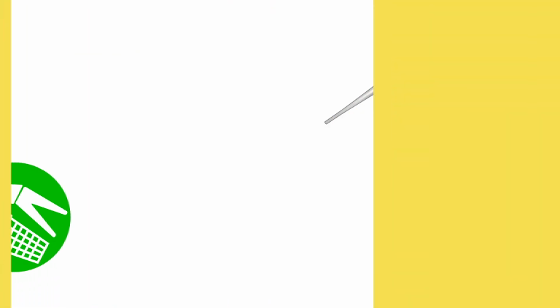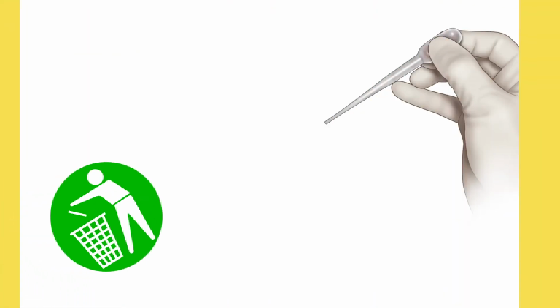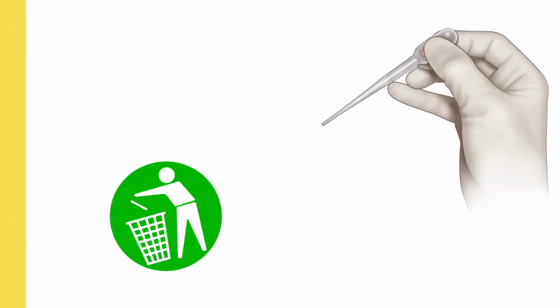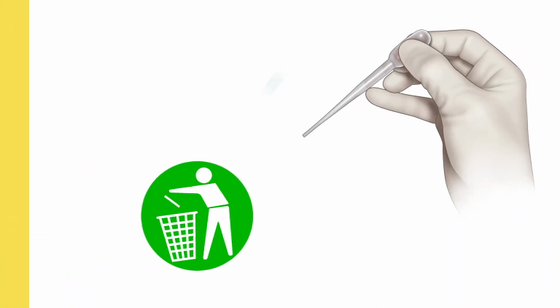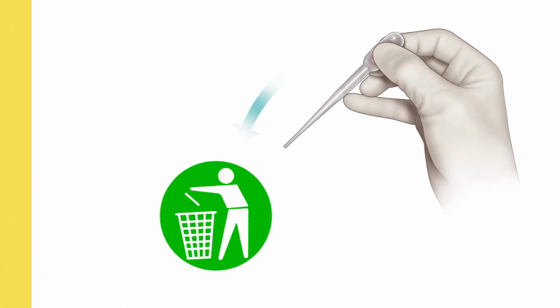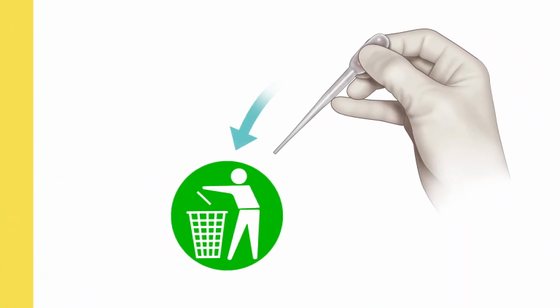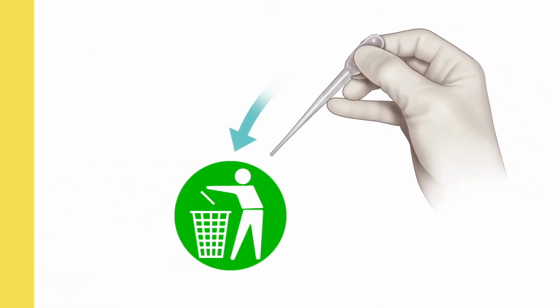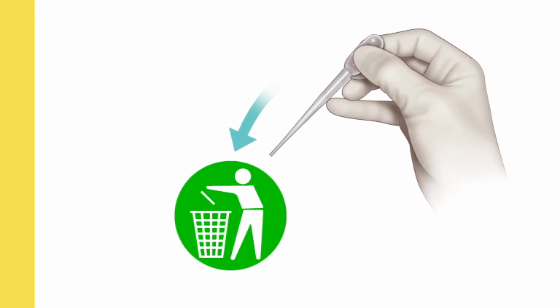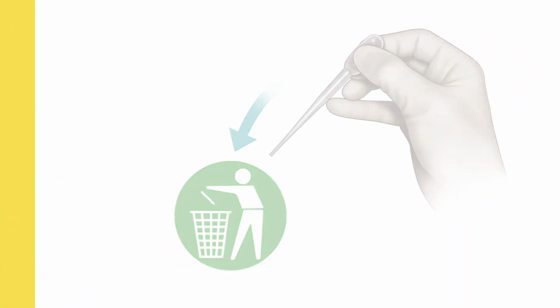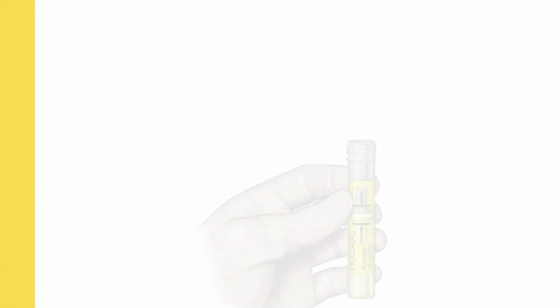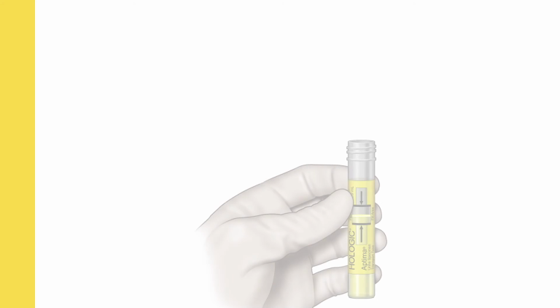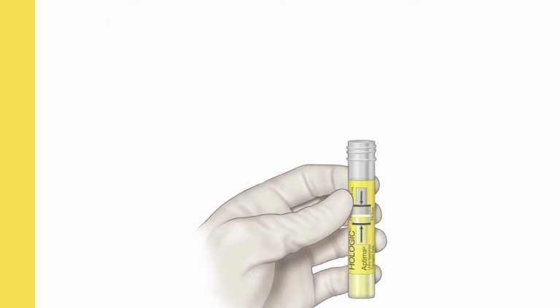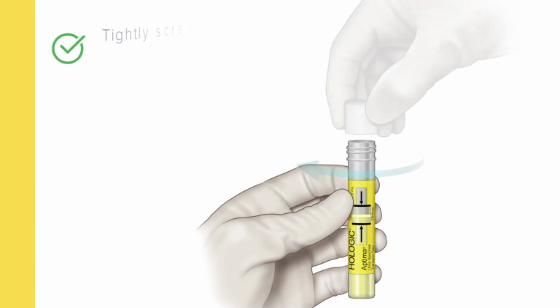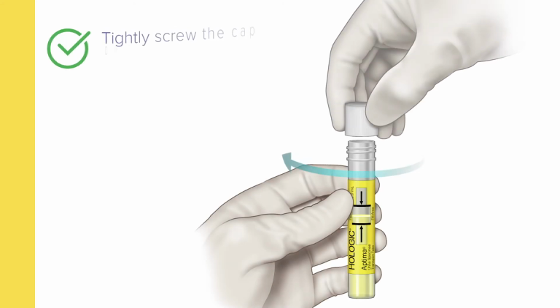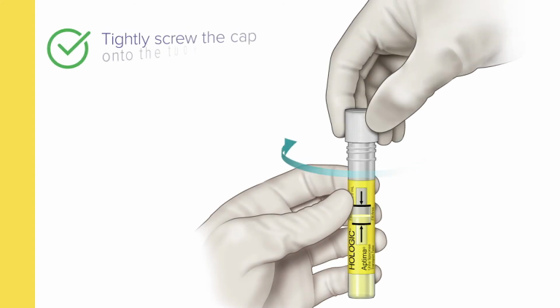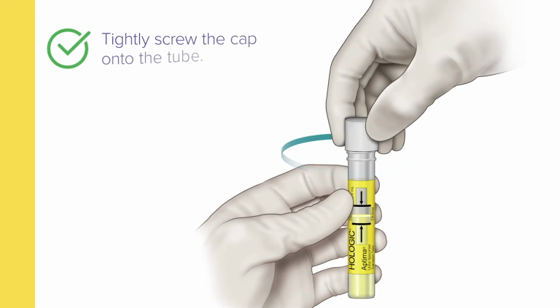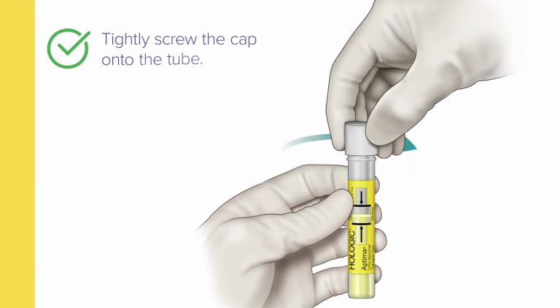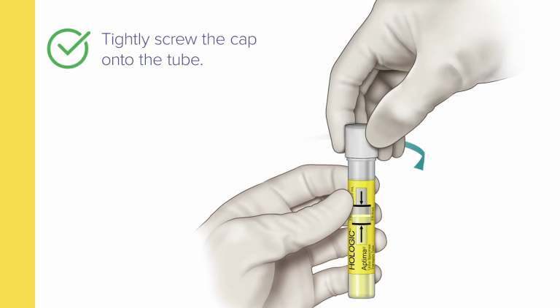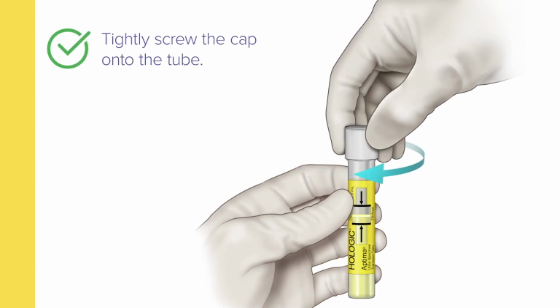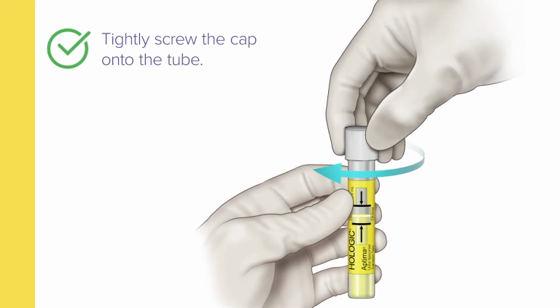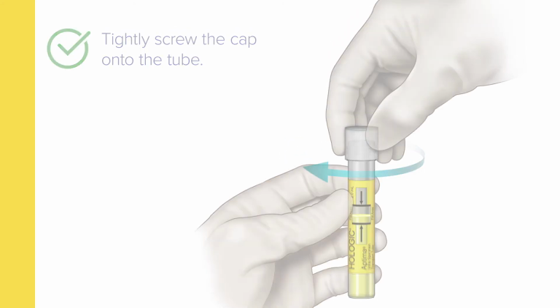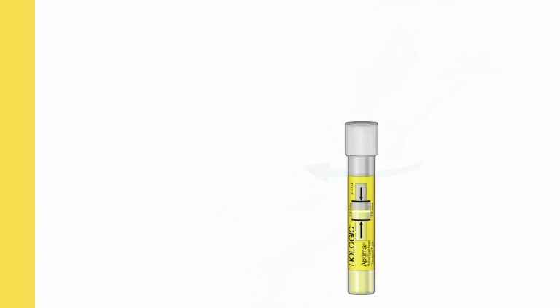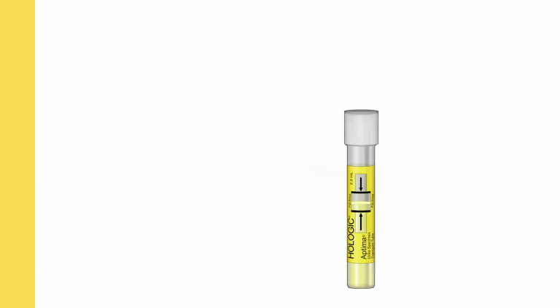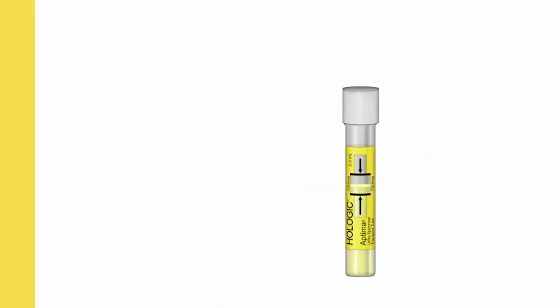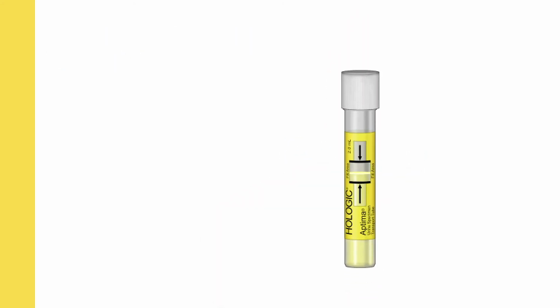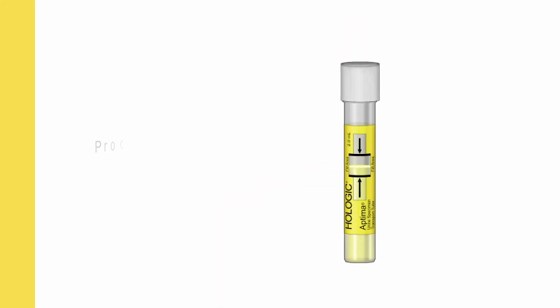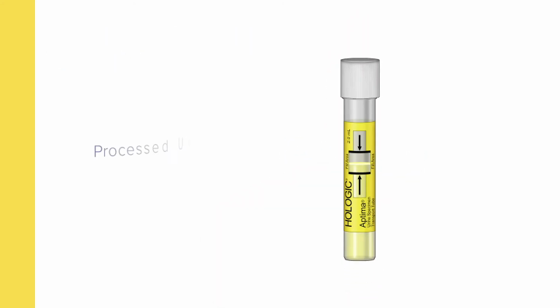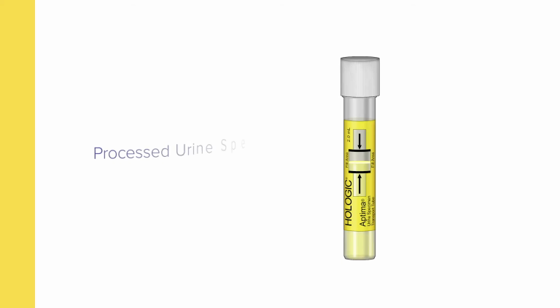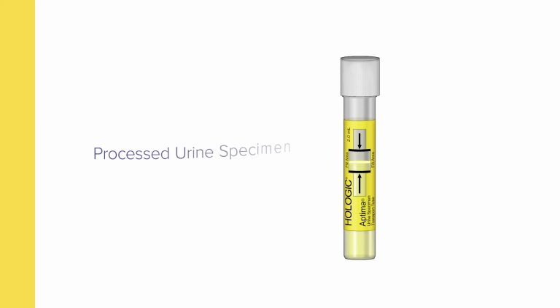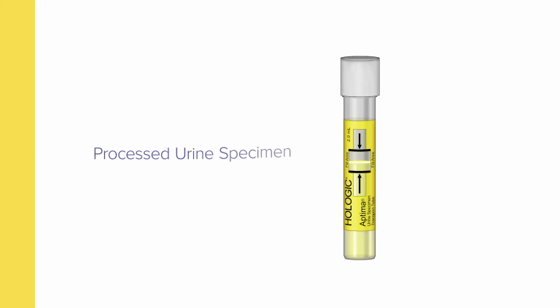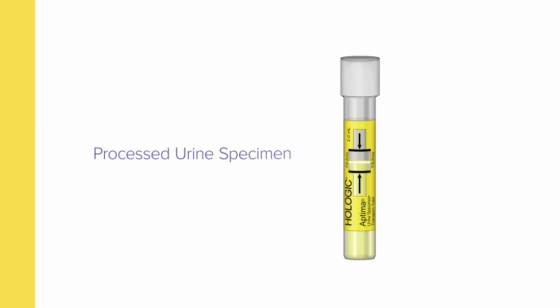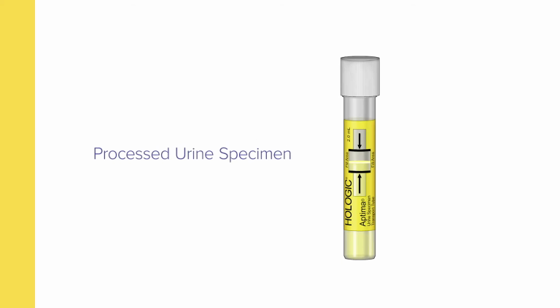At this point, discard the pipette and tightly screw the cap onto the tube. This is now referred to as a processed urine specimen.